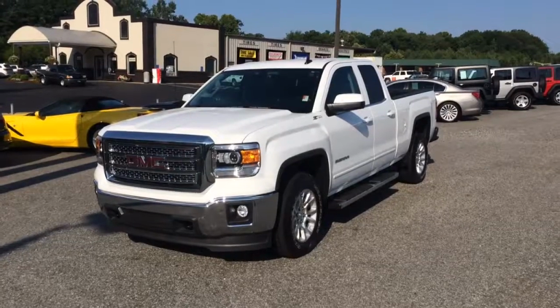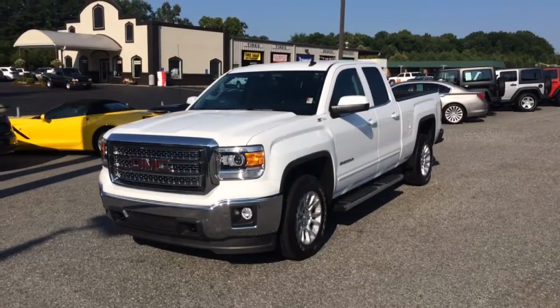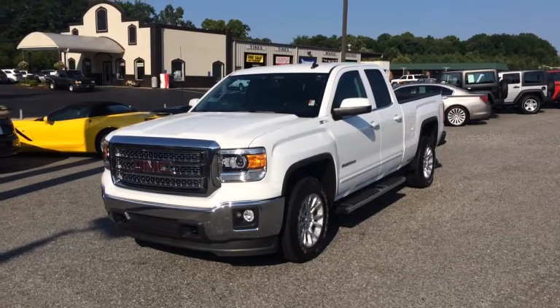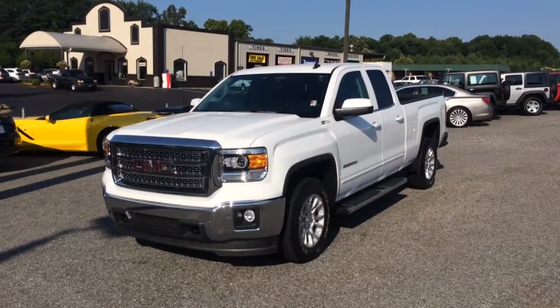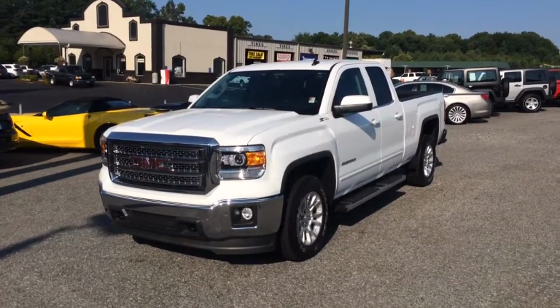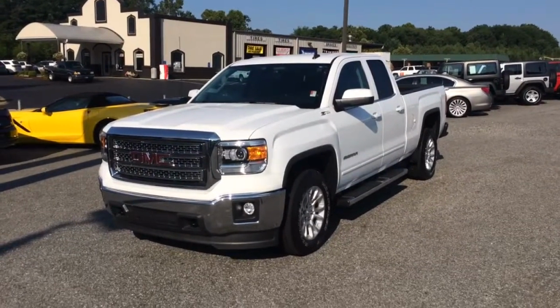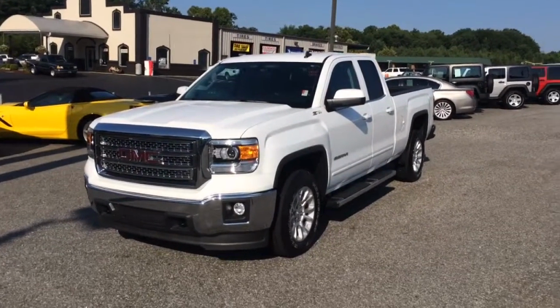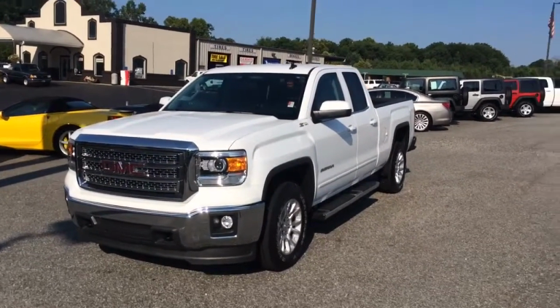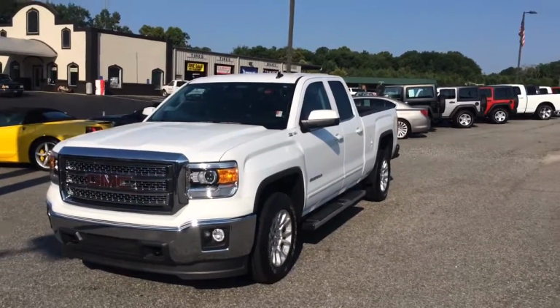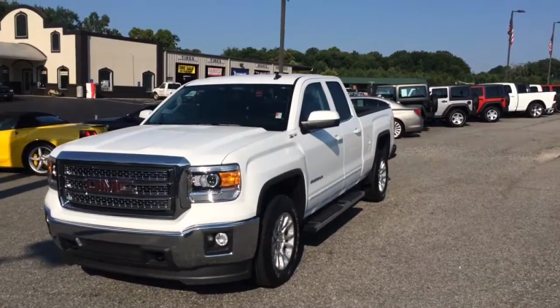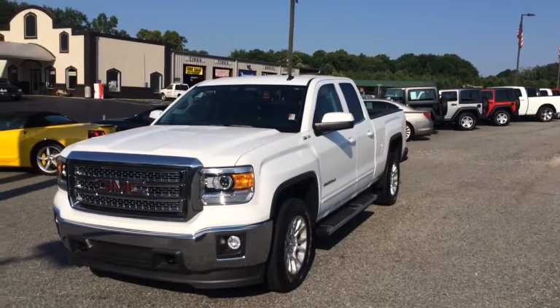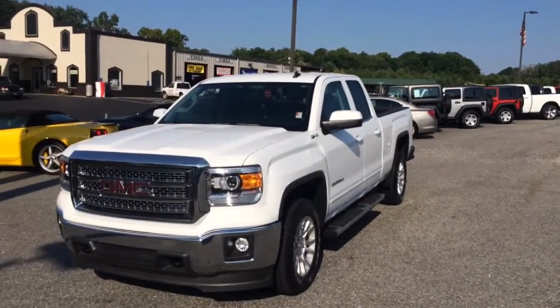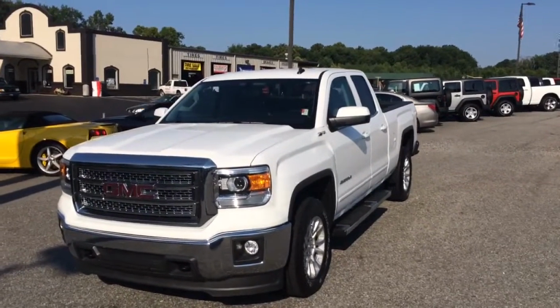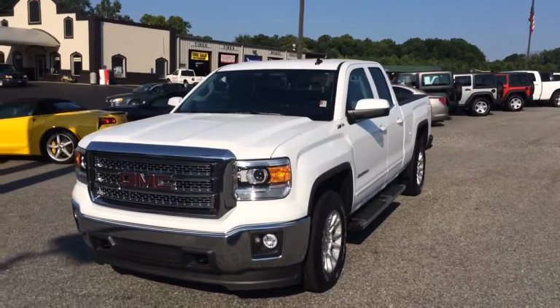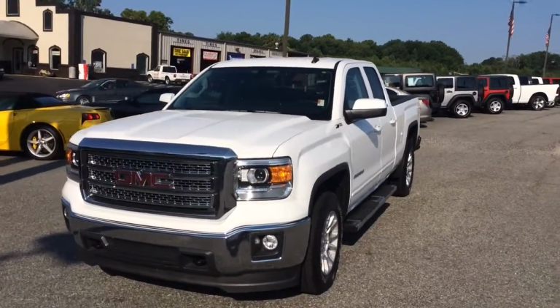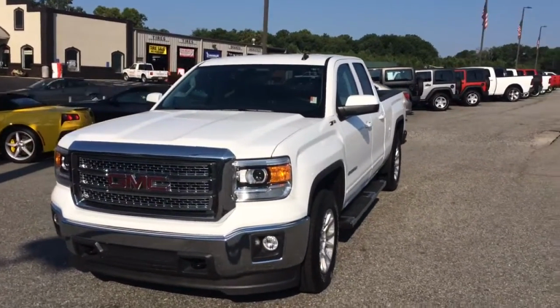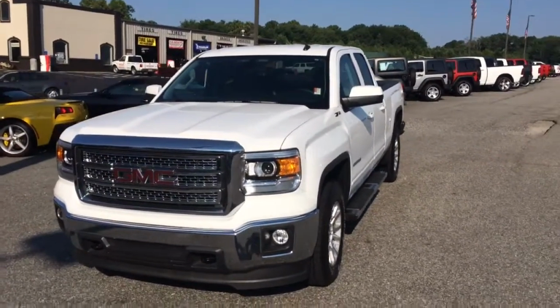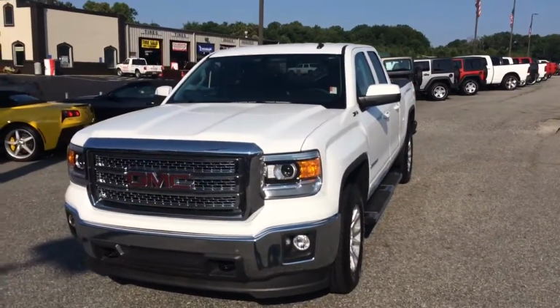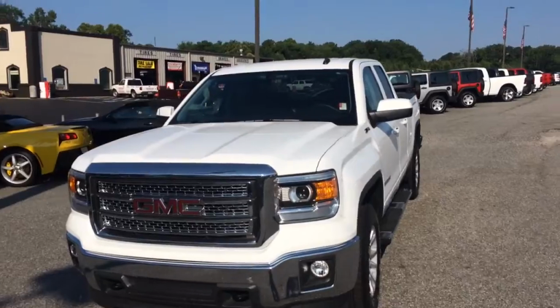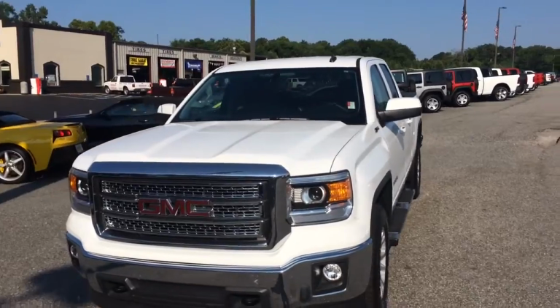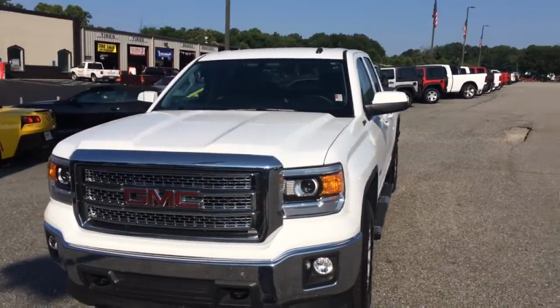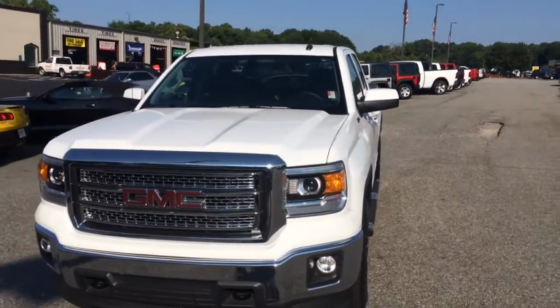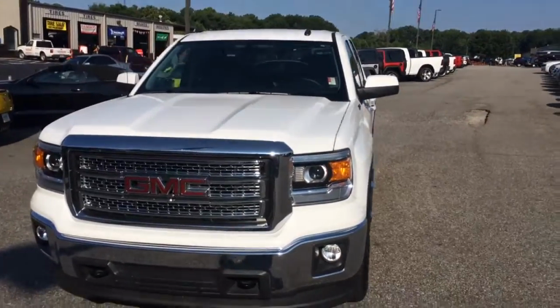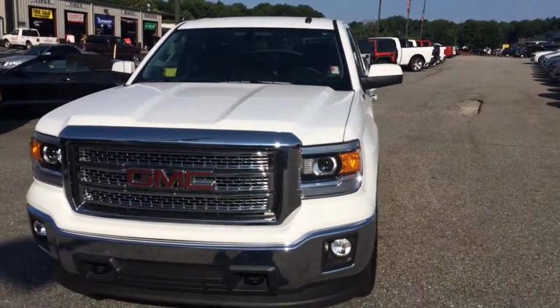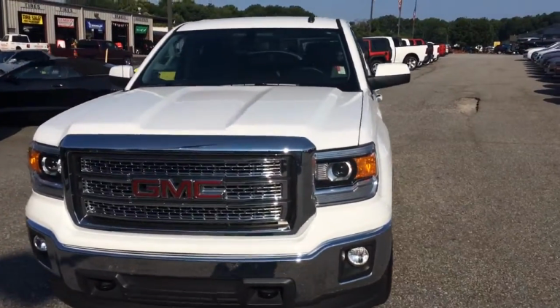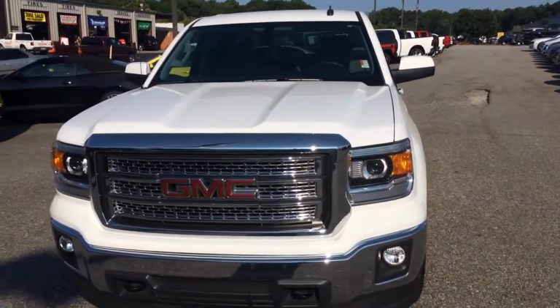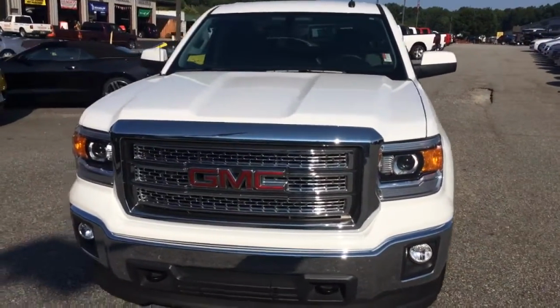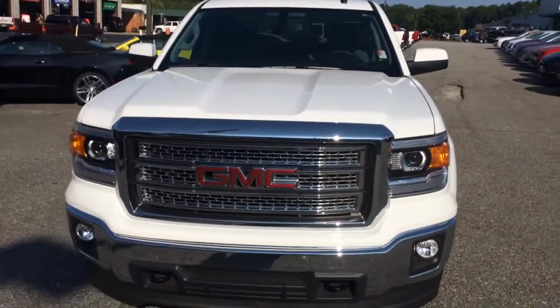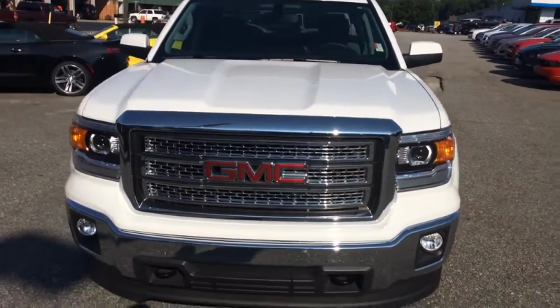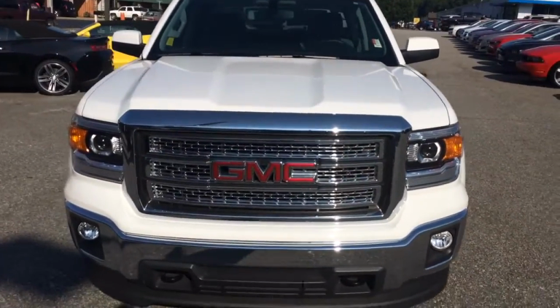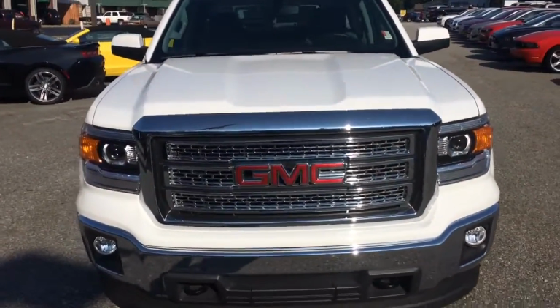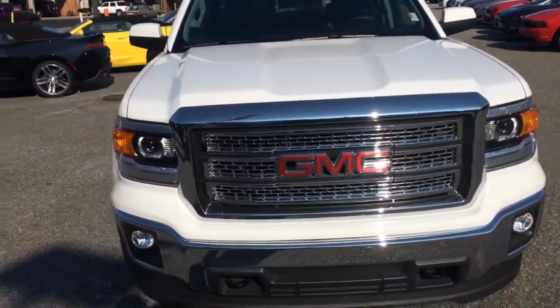Hey Andrew, this is Brandon Rutherford at Jimmy Britt Chevy. I'm going to give you a quick walk around of the 2014 GMC Sierra you inquired about.